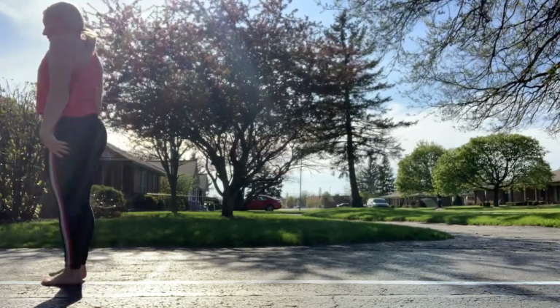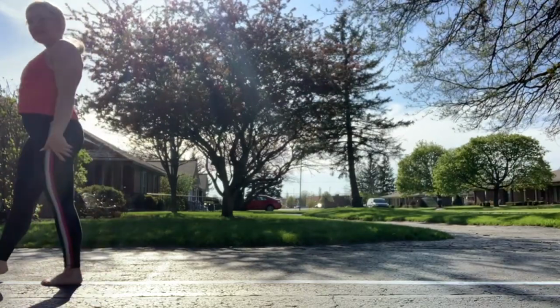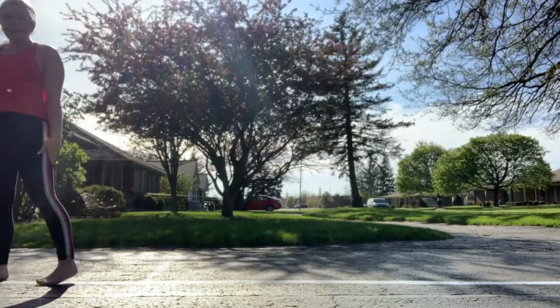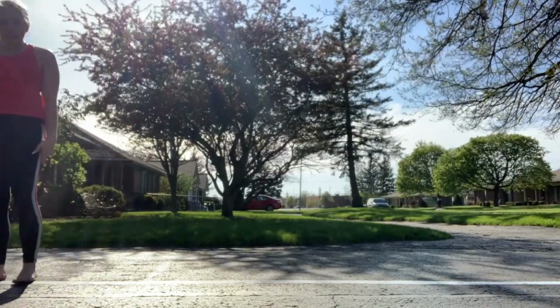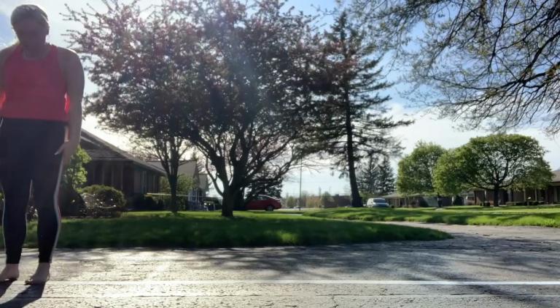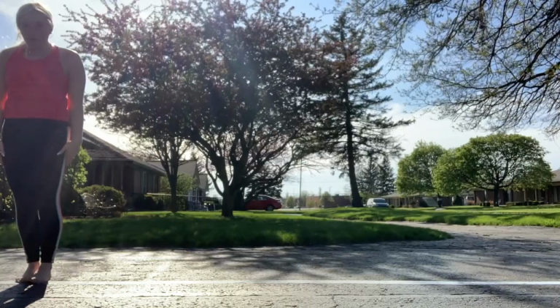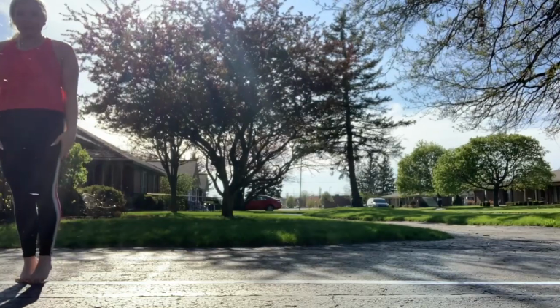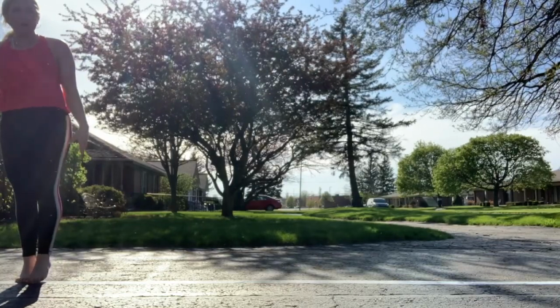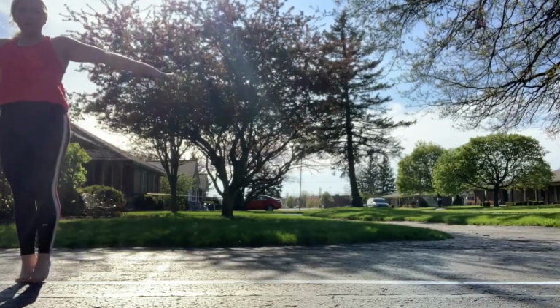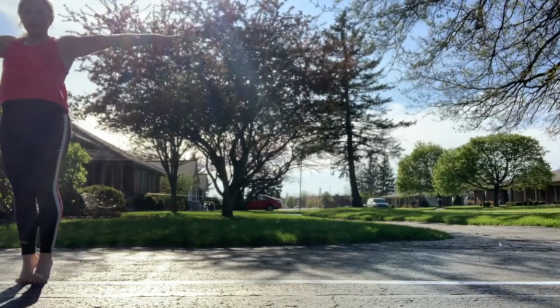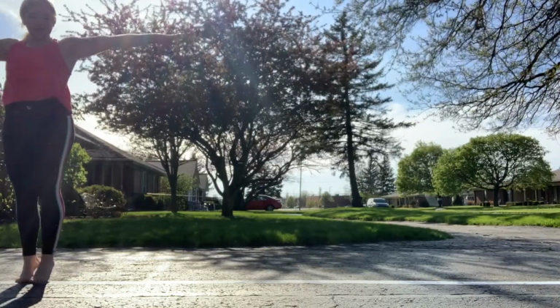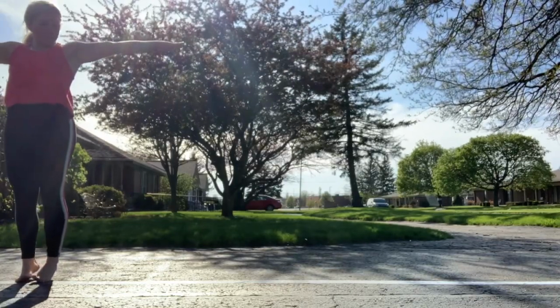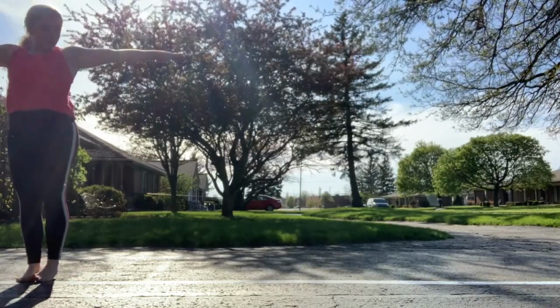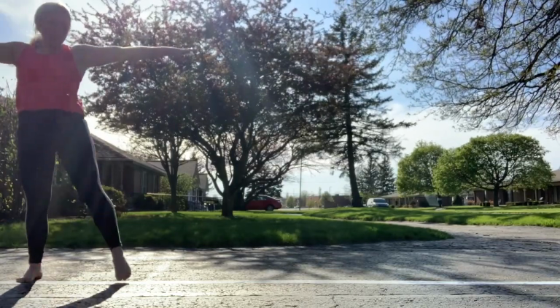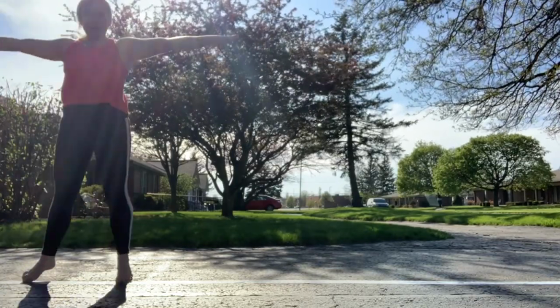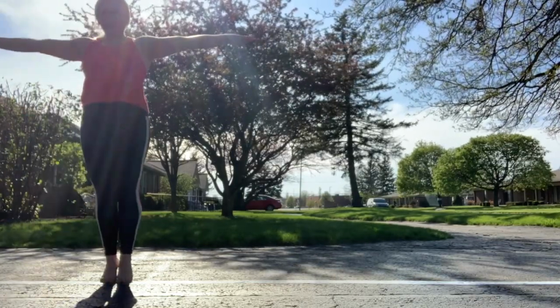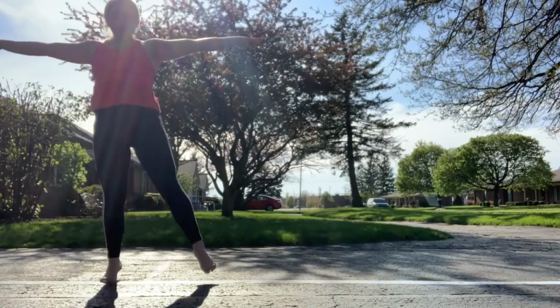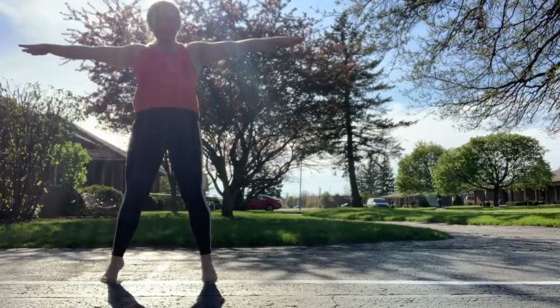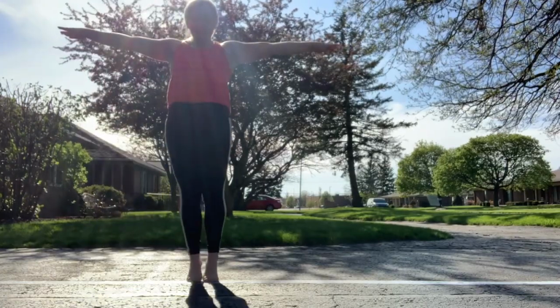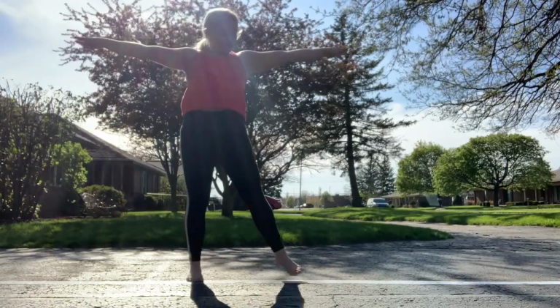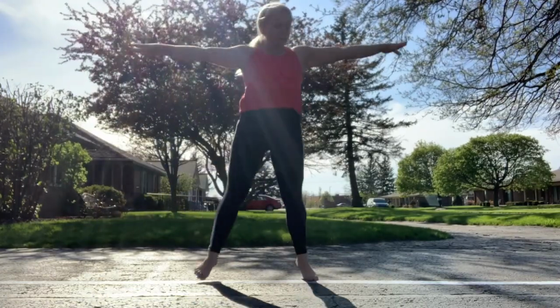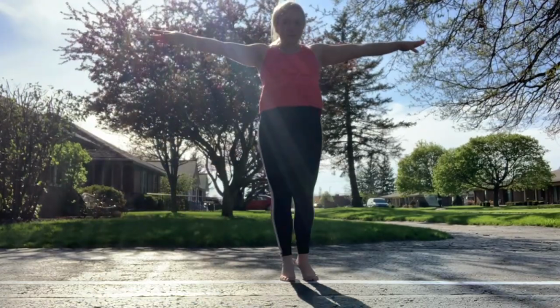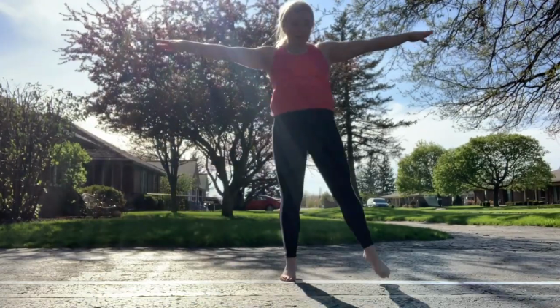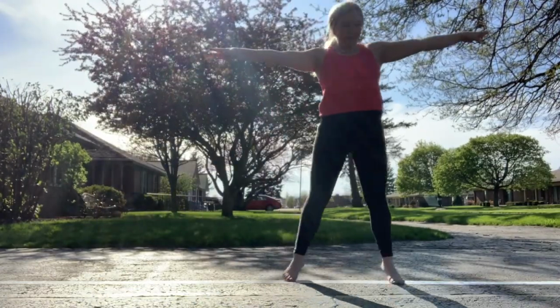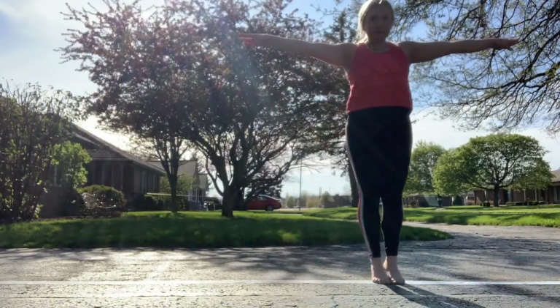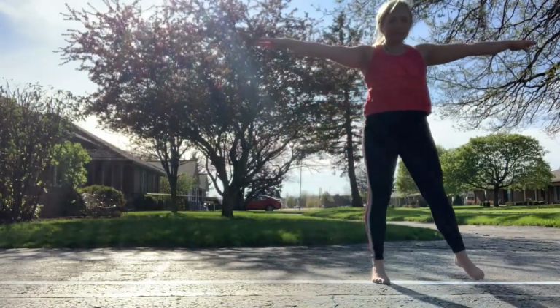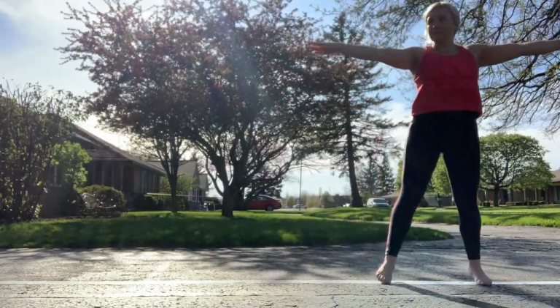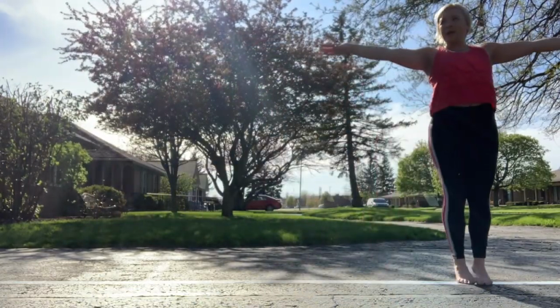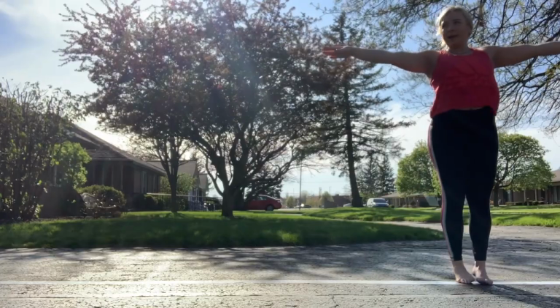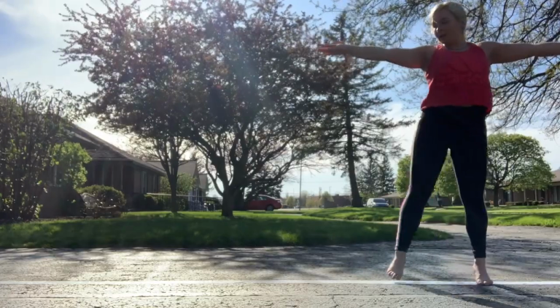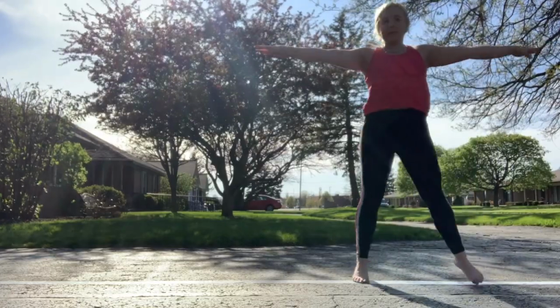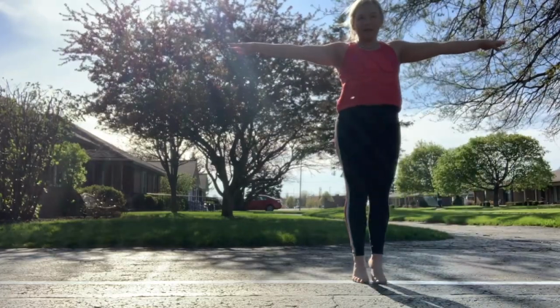Now we are going to step sideways, go up on our tippy toes, arms out in T and we are going to walk sideways. And then walk sideways the other way.